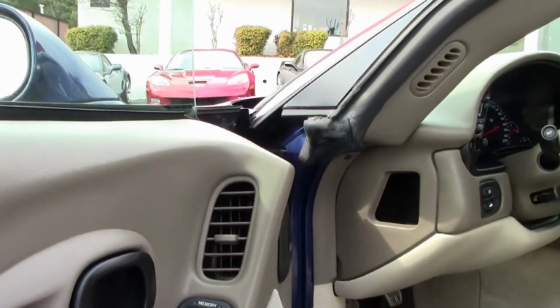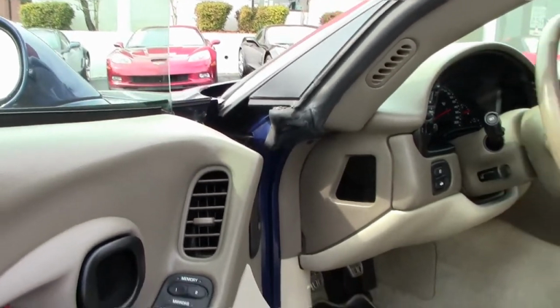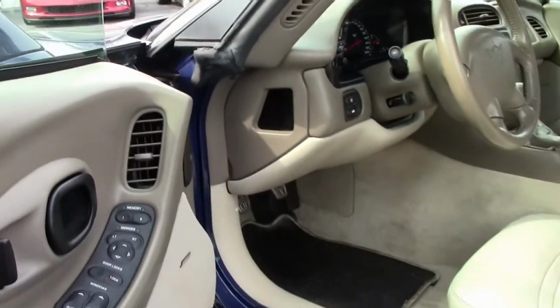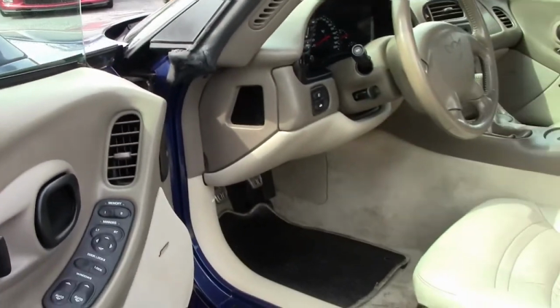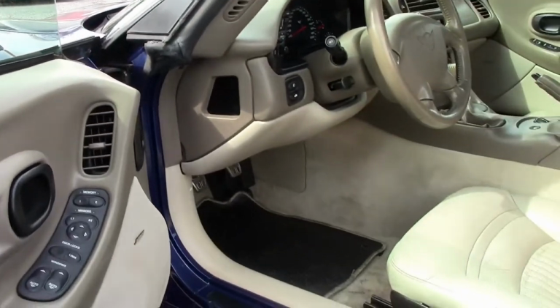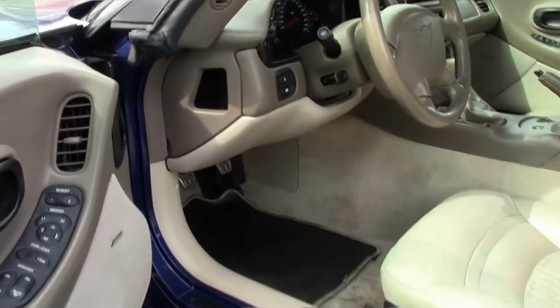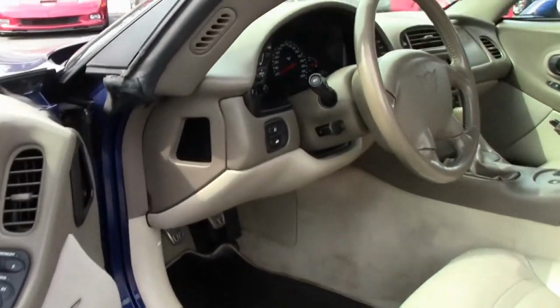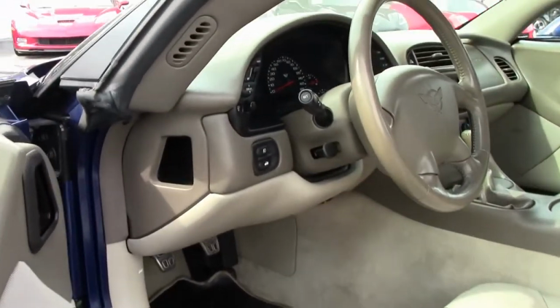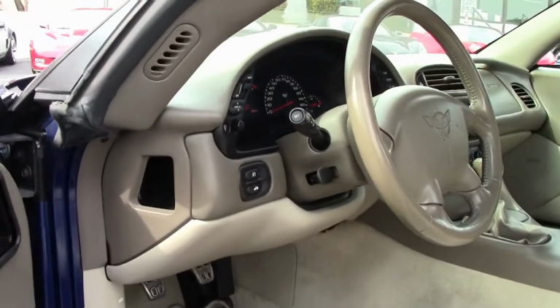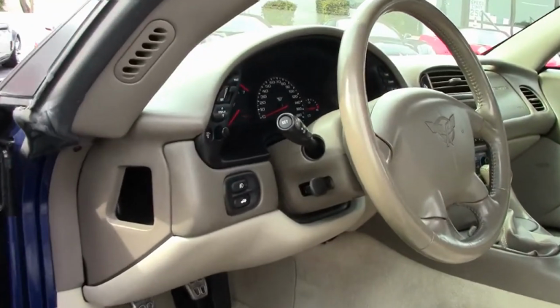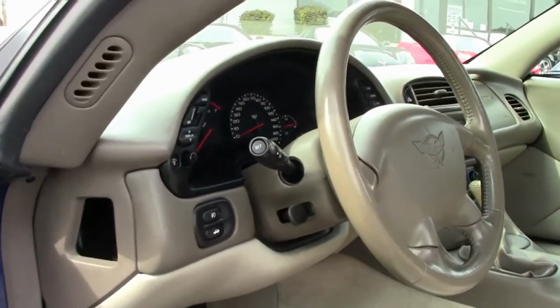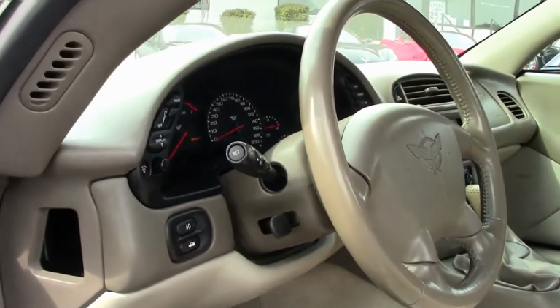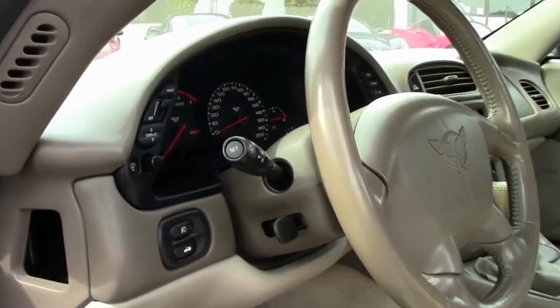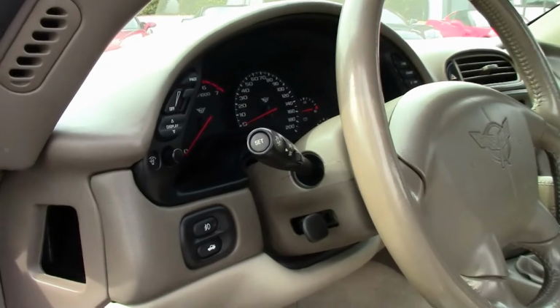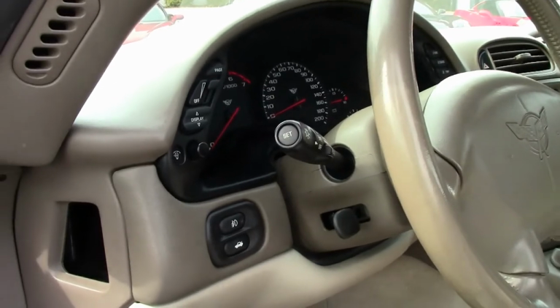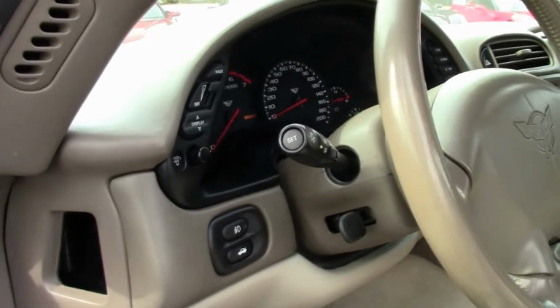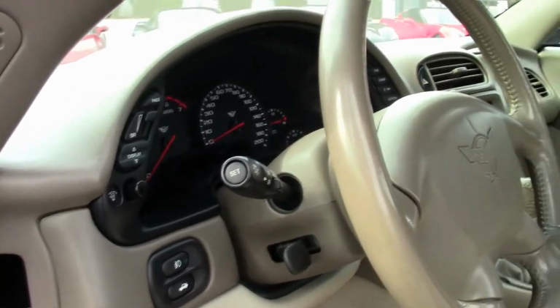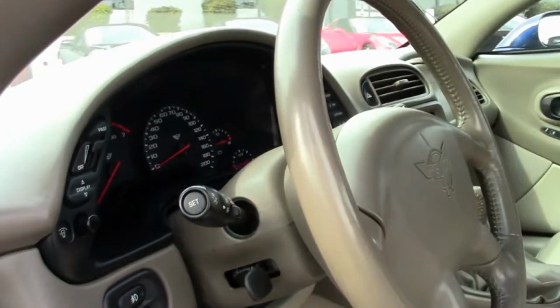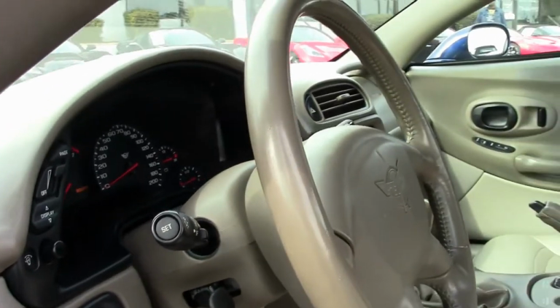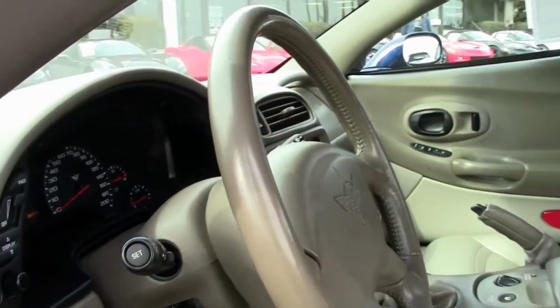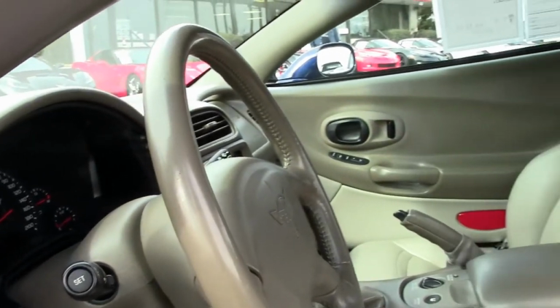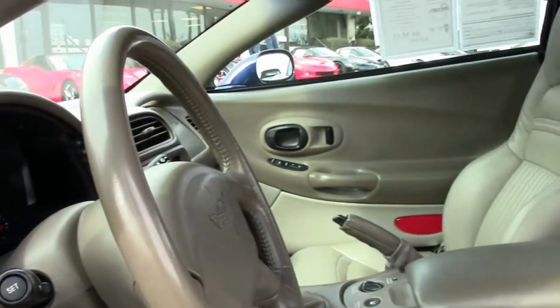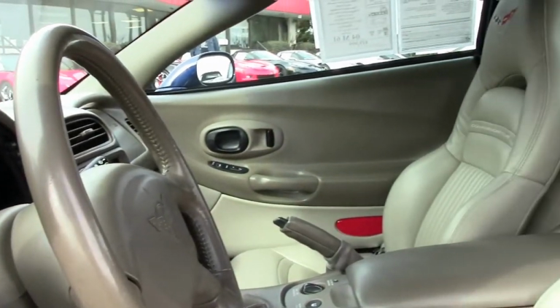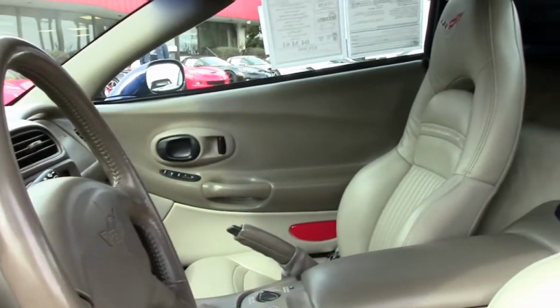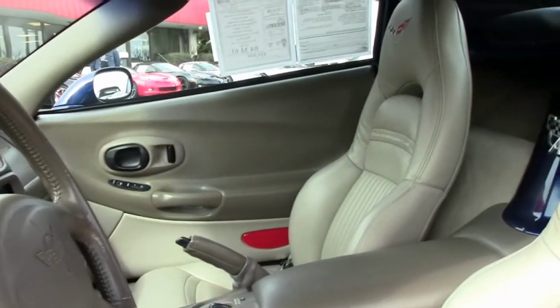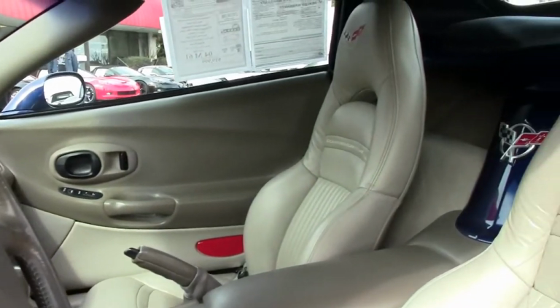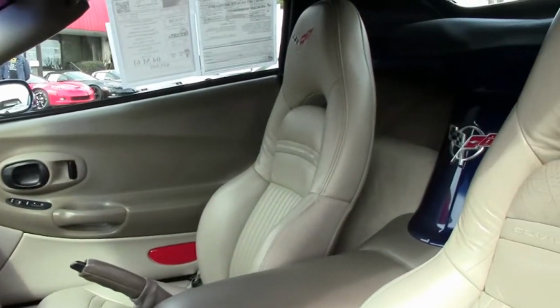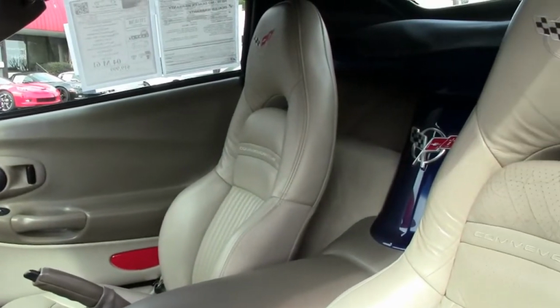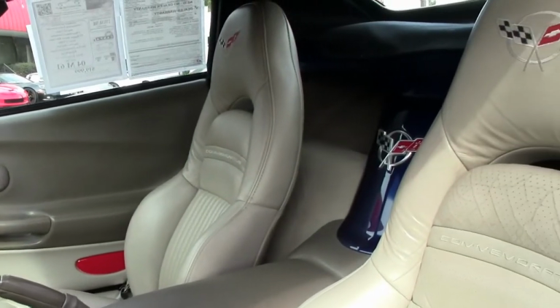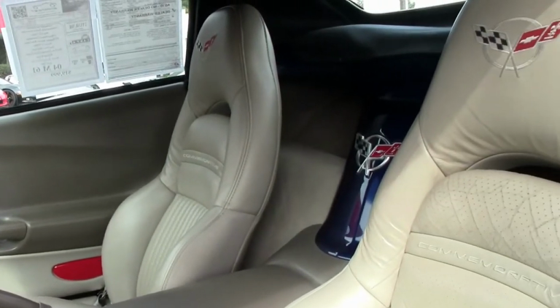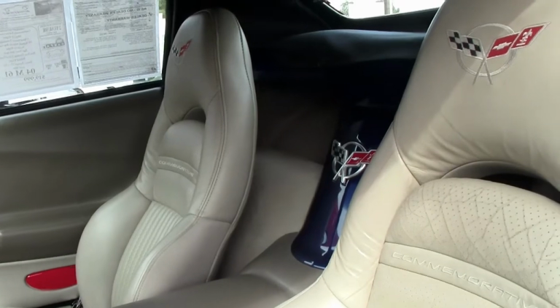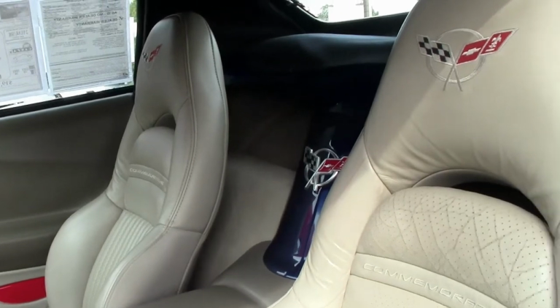This convertible is in very nice condition. The paint is great. The shine is great. The convertible top is in very good to excellent condition, and the polished wheels are also in place and look great.